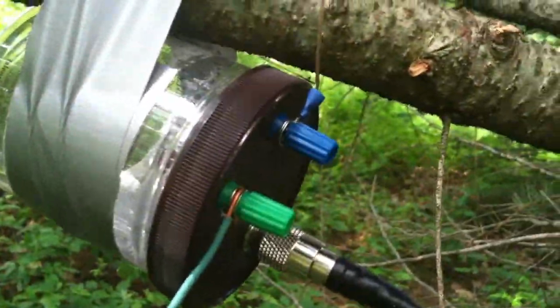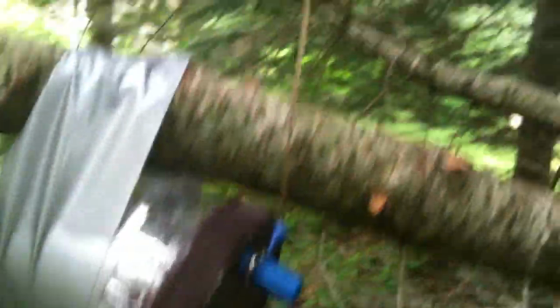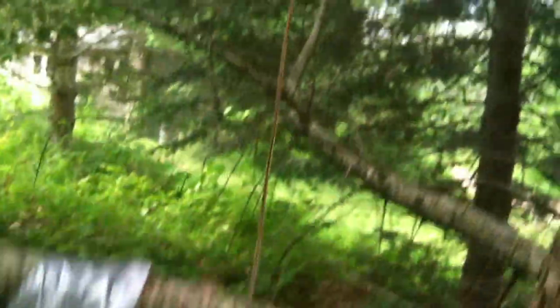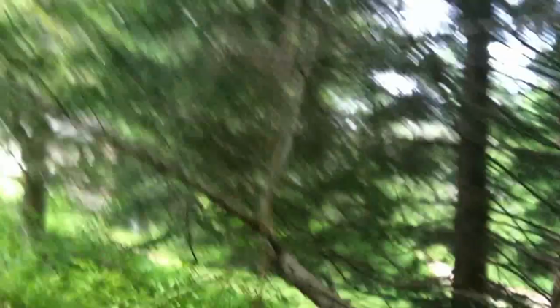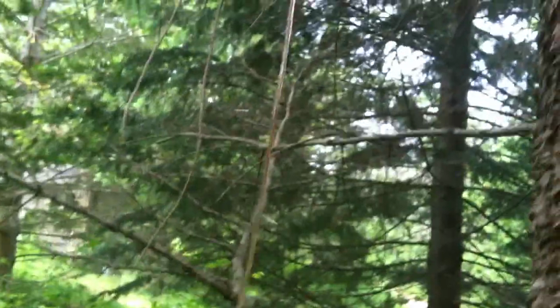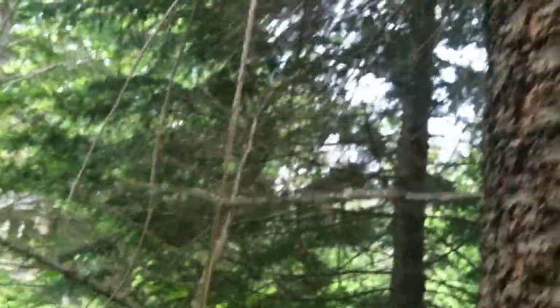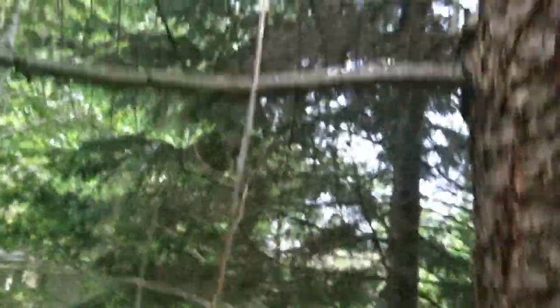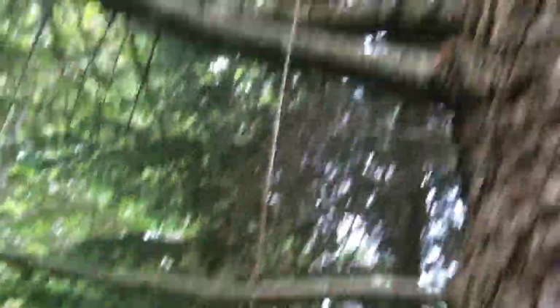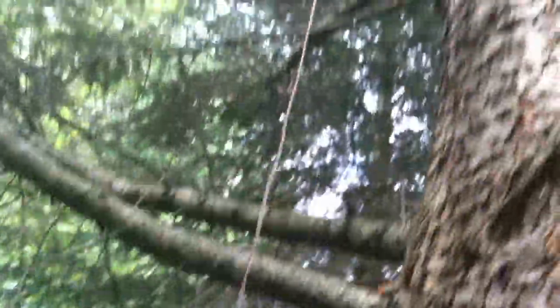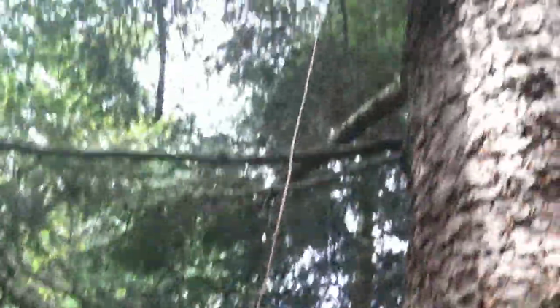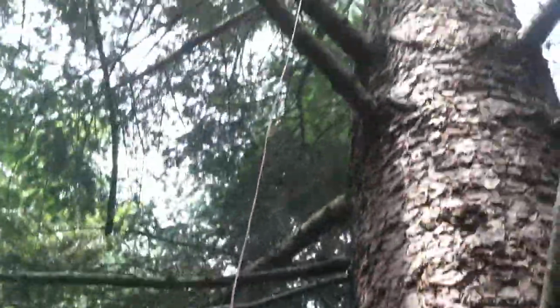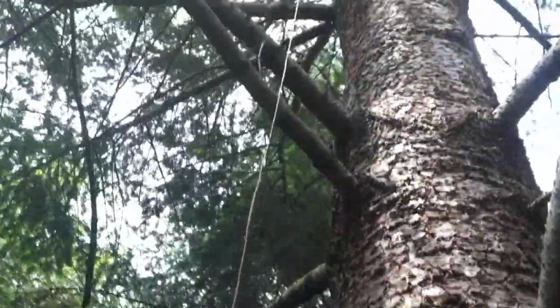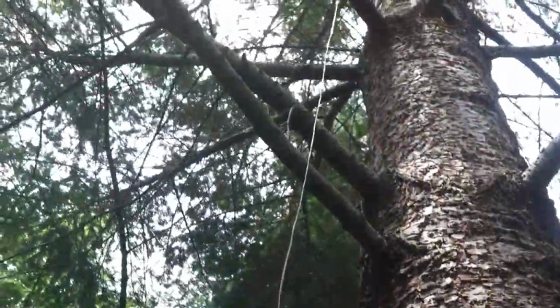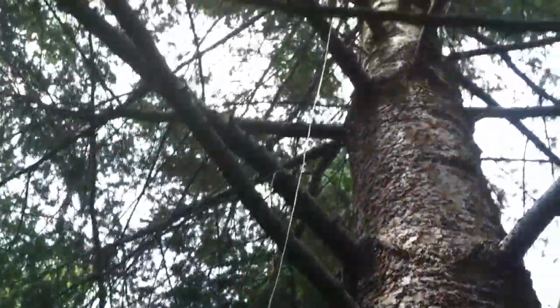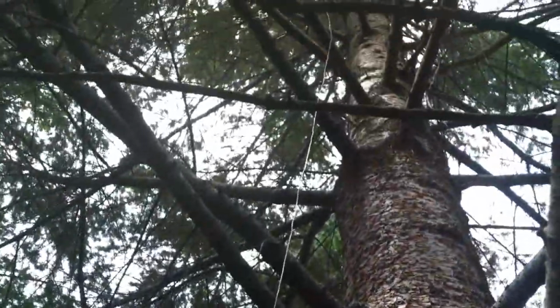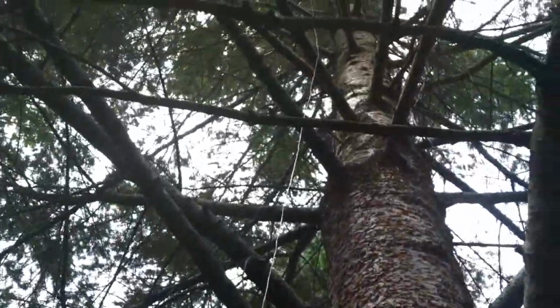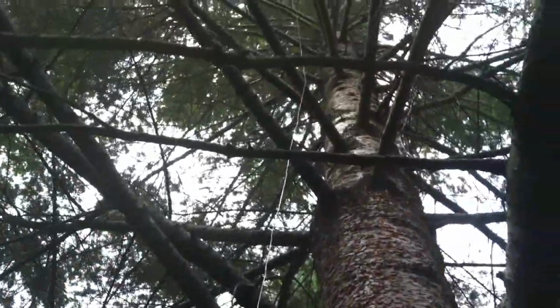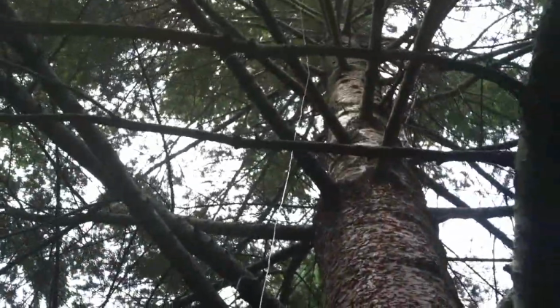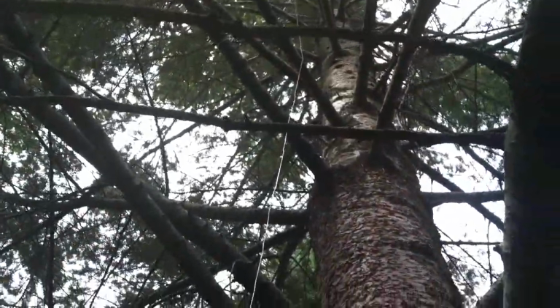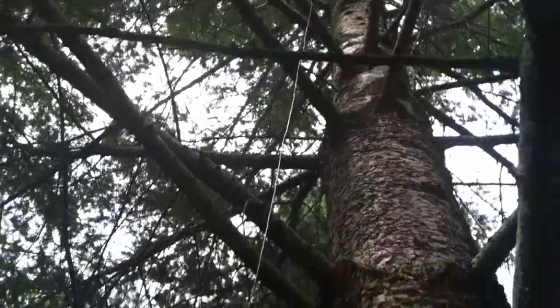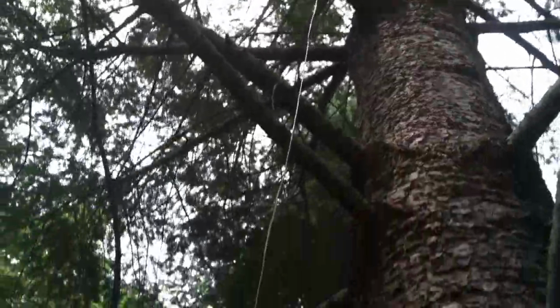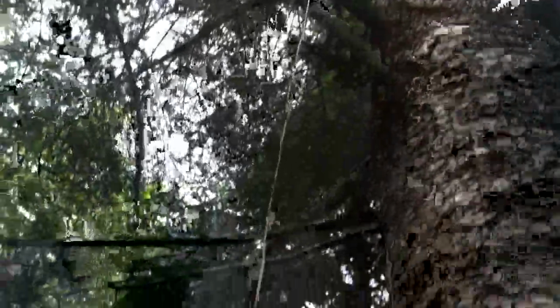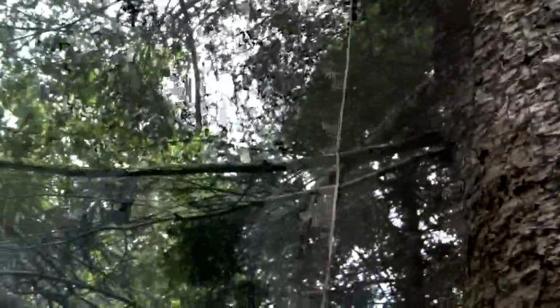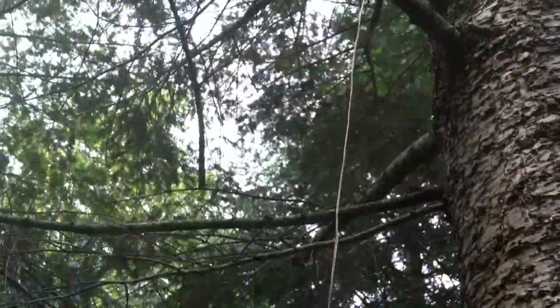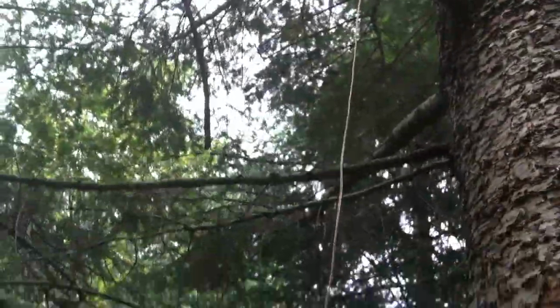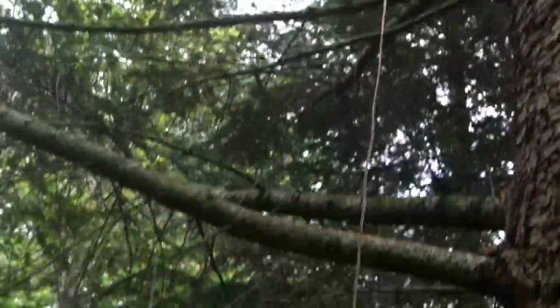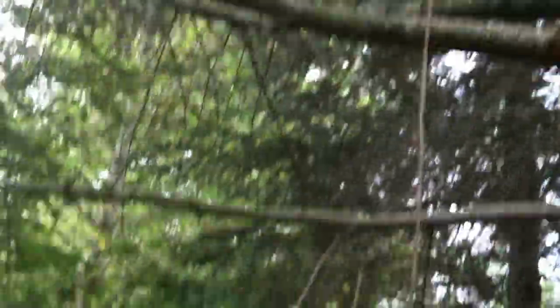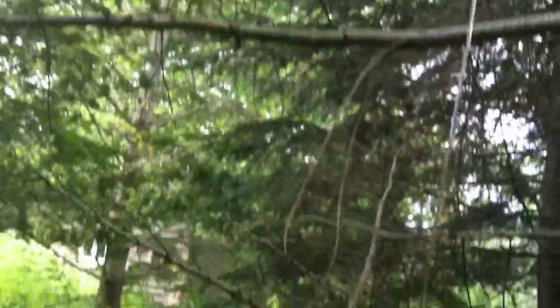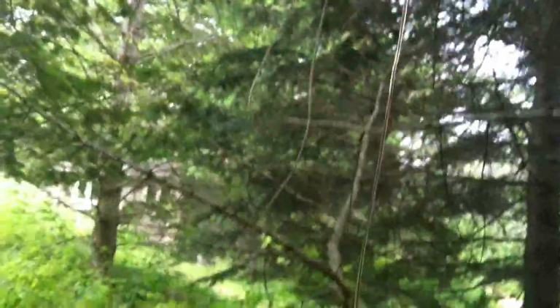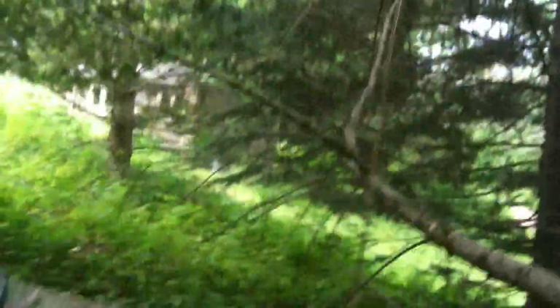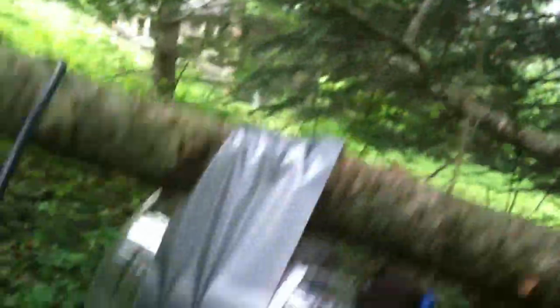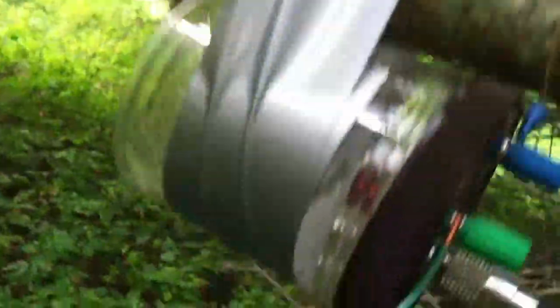The antenna goes 25 feet up into a white pine tree, which I had to climb to get it up there, but I have a string that lets me lower it down really easily.